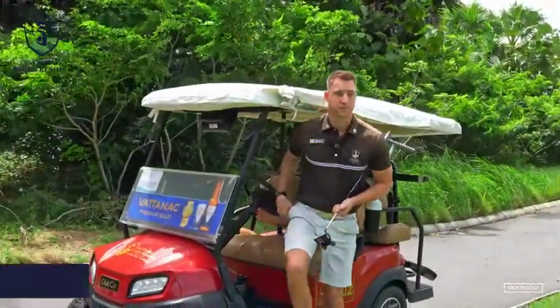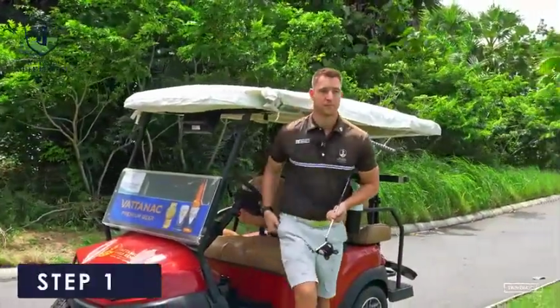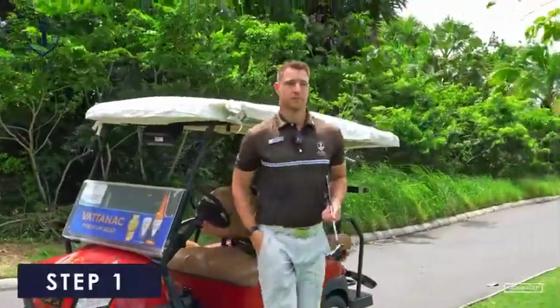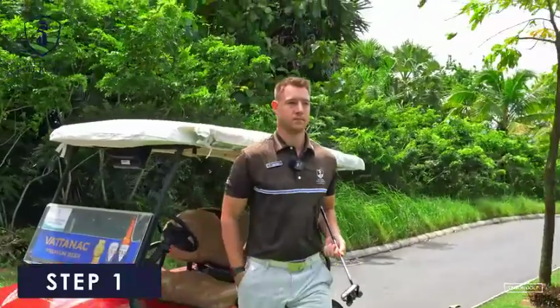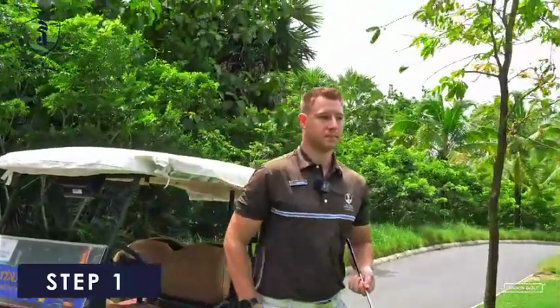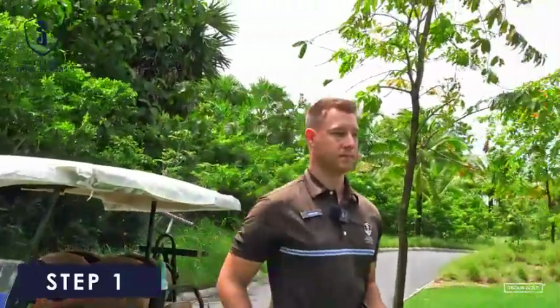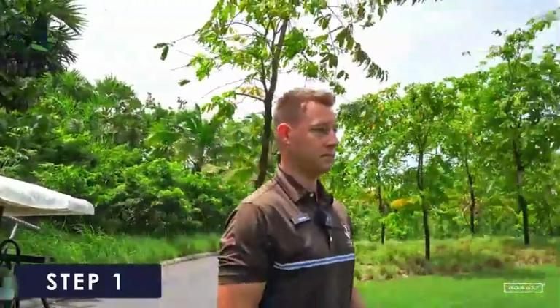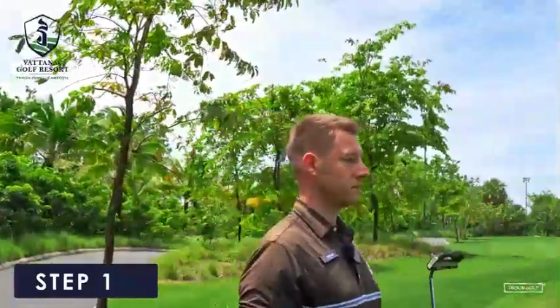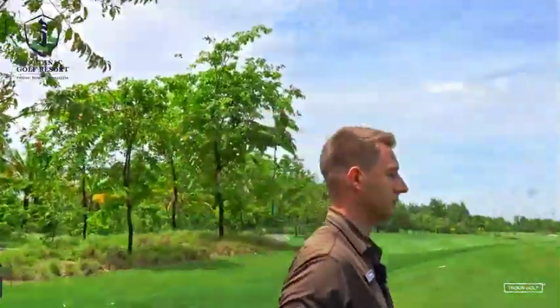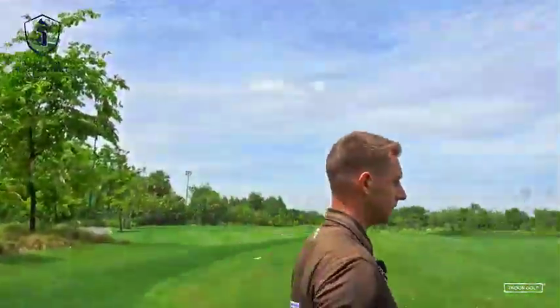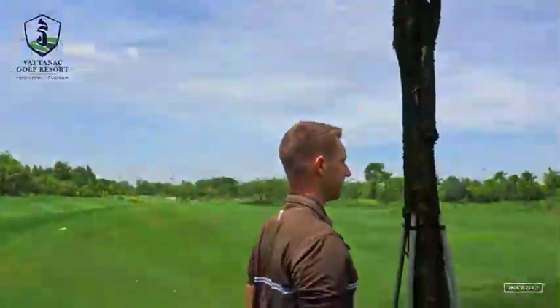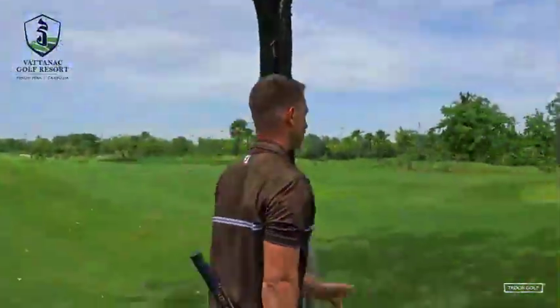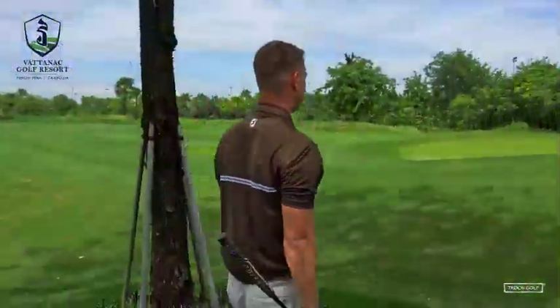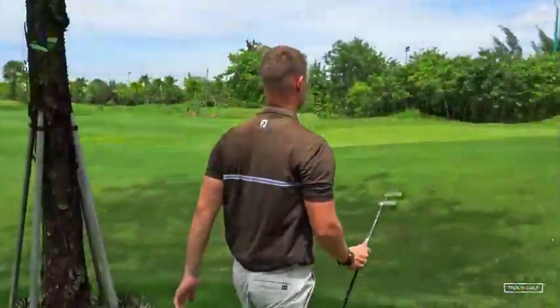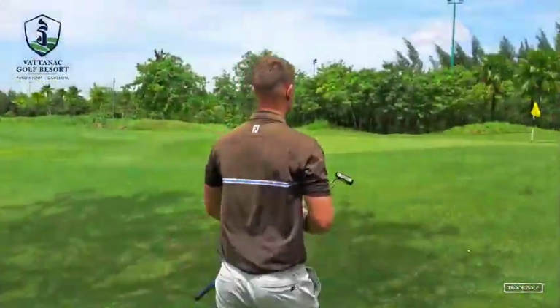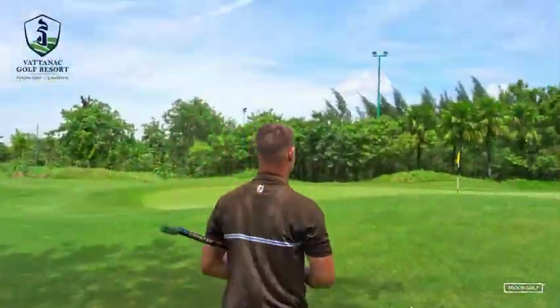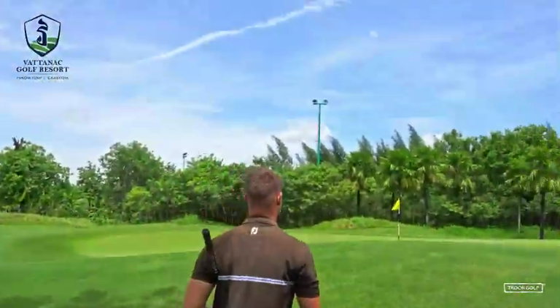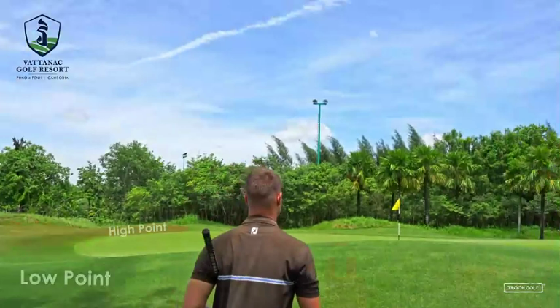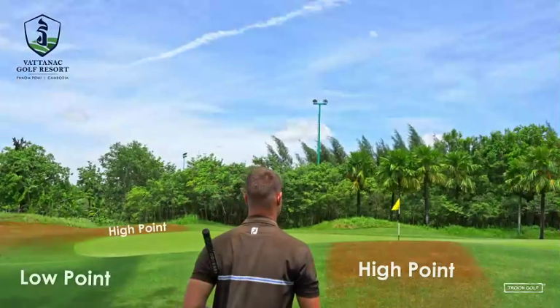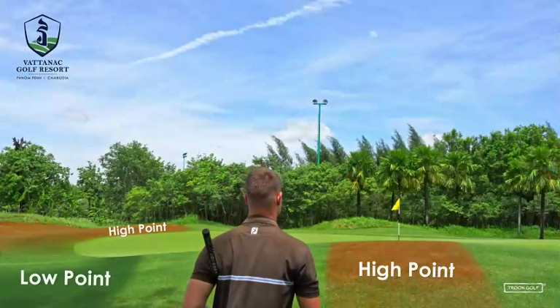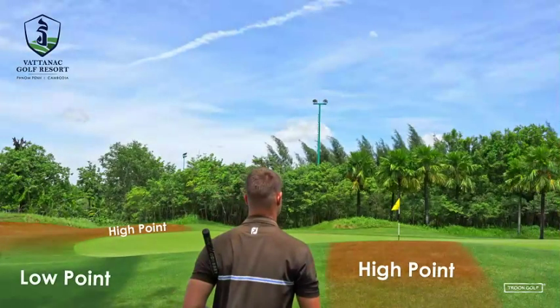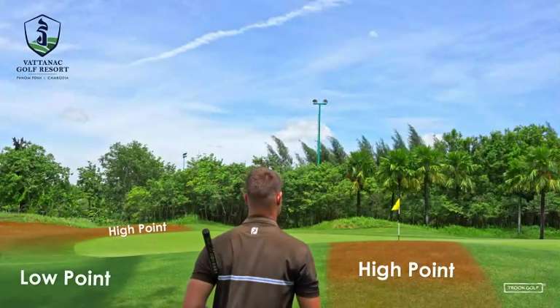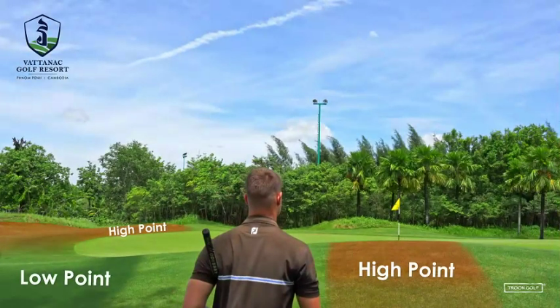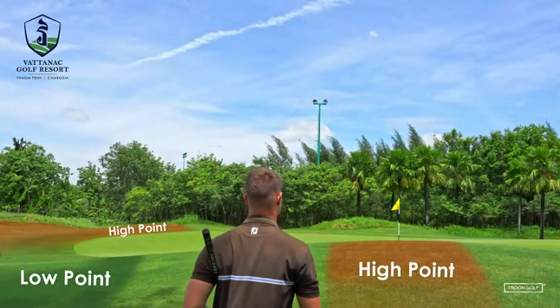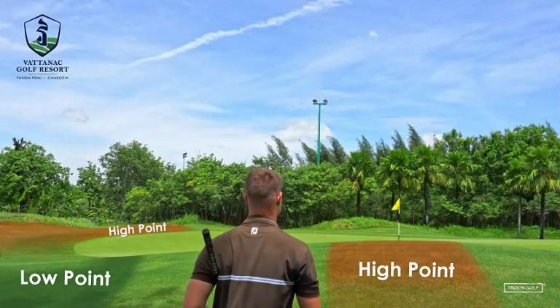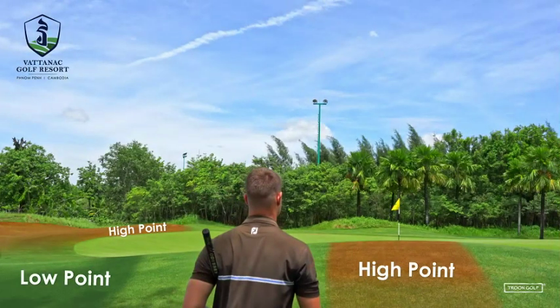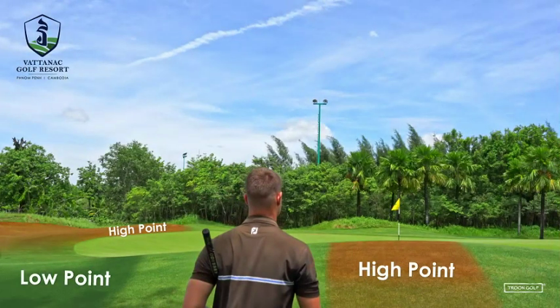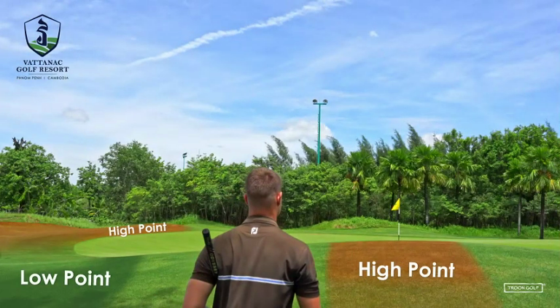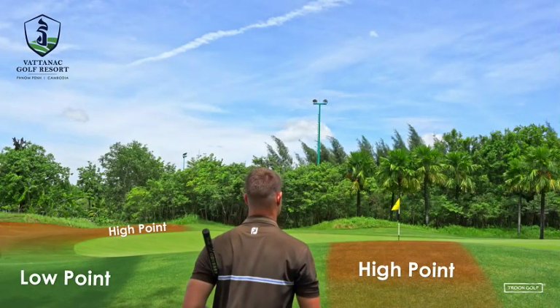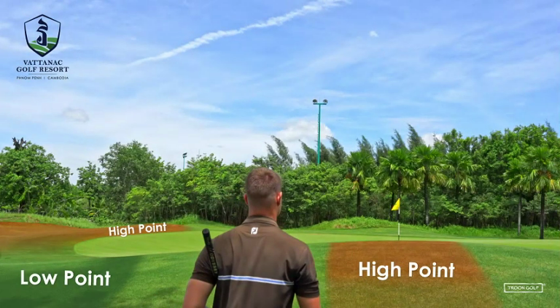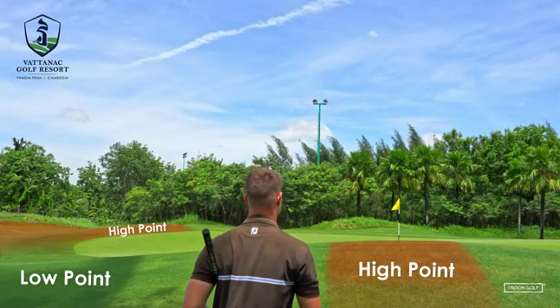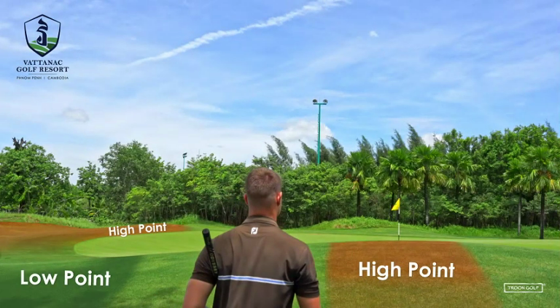Step one: as you arrive to the green, start to look around and see the high points and low points on the surrounding edges of the green. This will start to give you an understanding of where the ball is going to slope to.